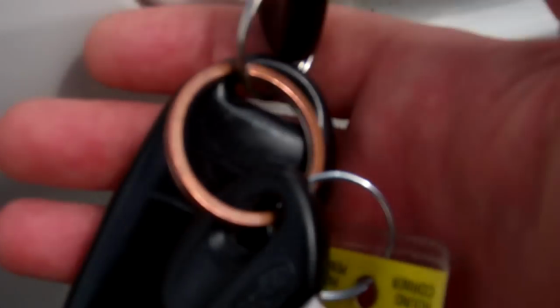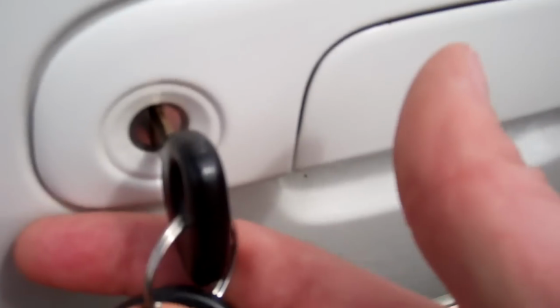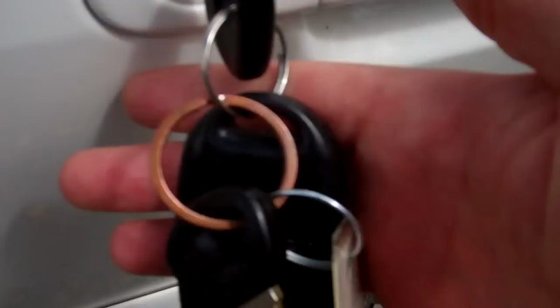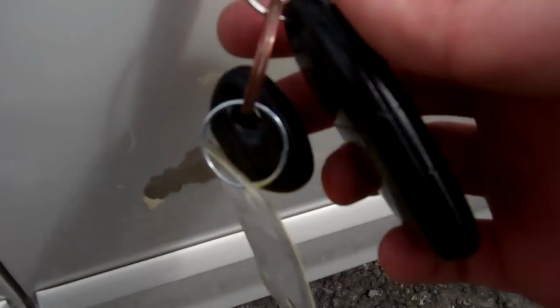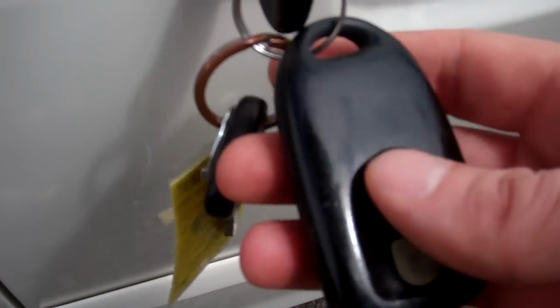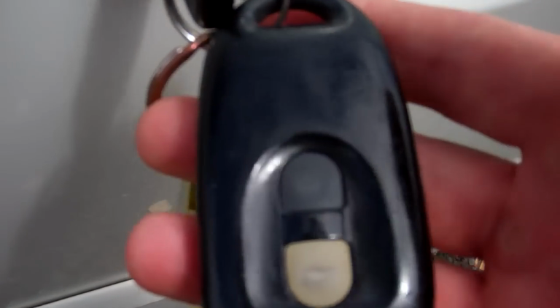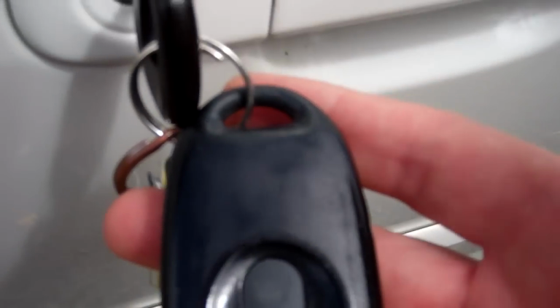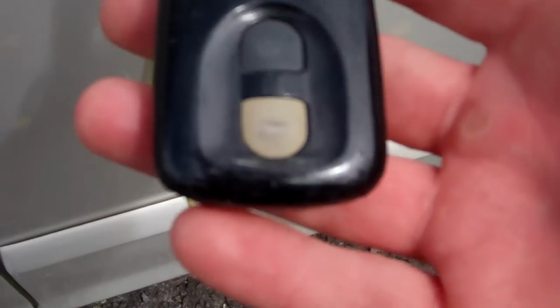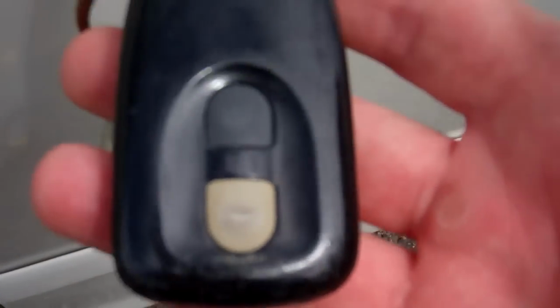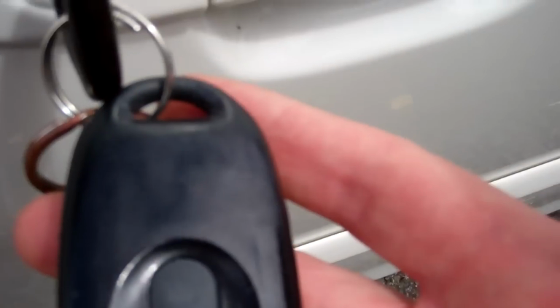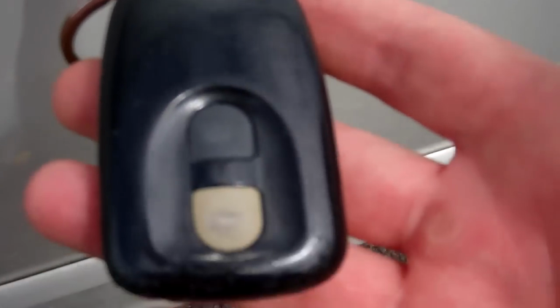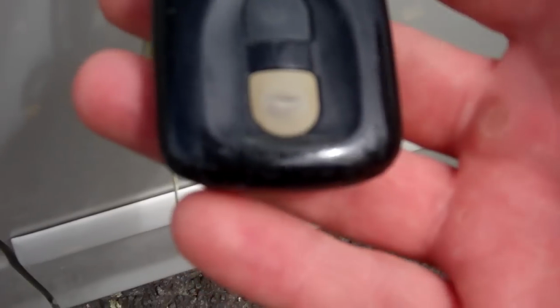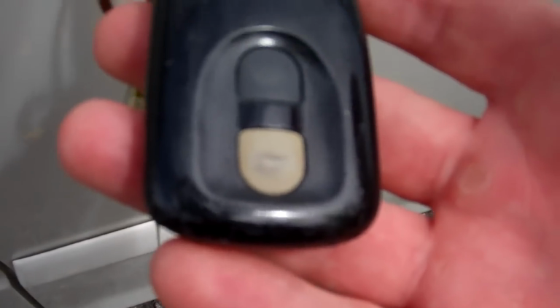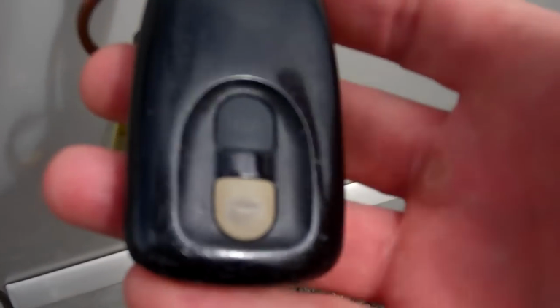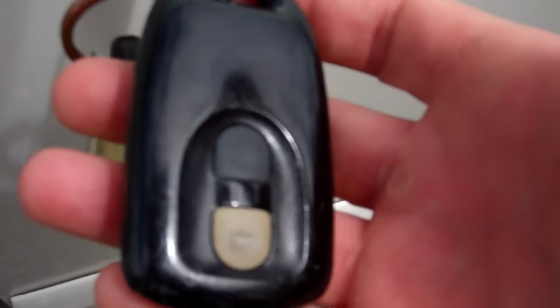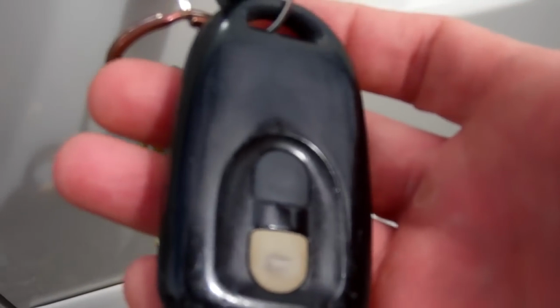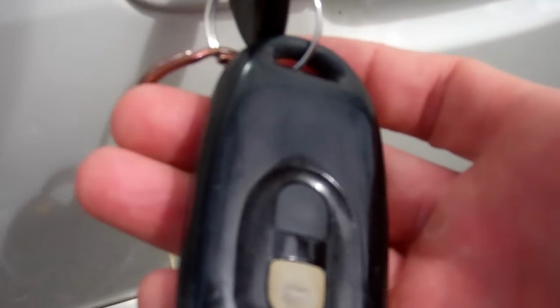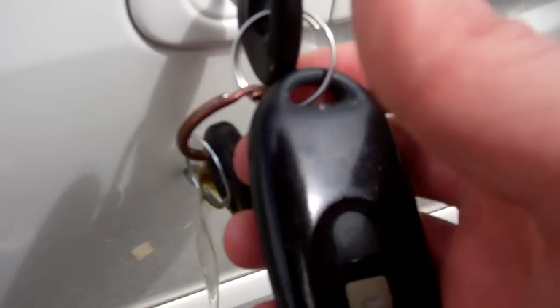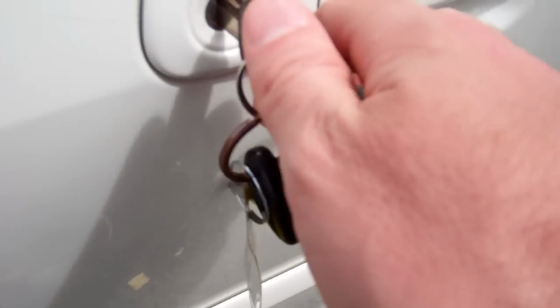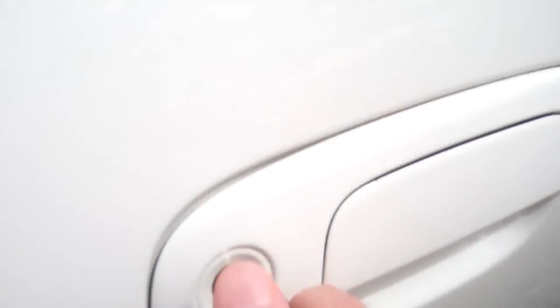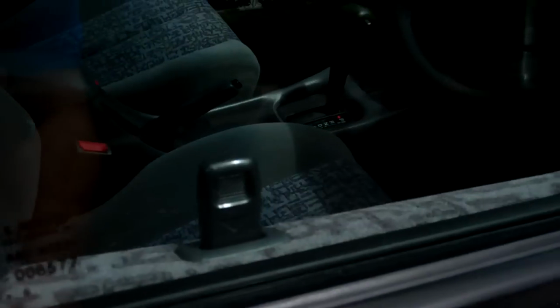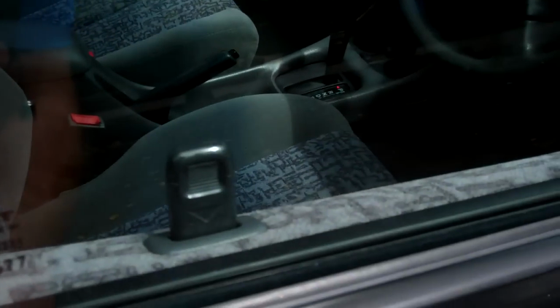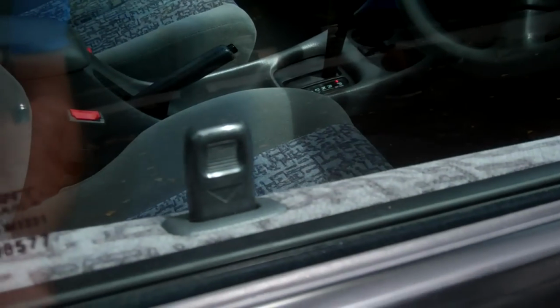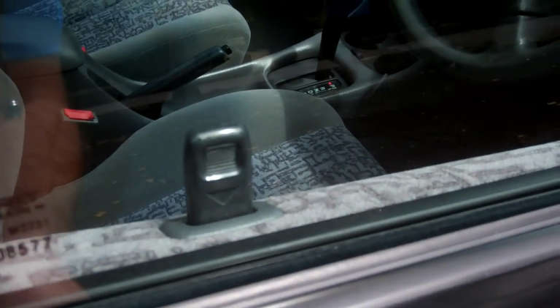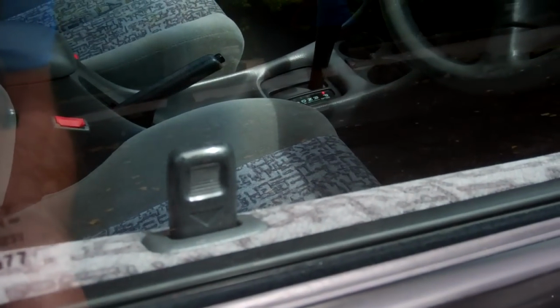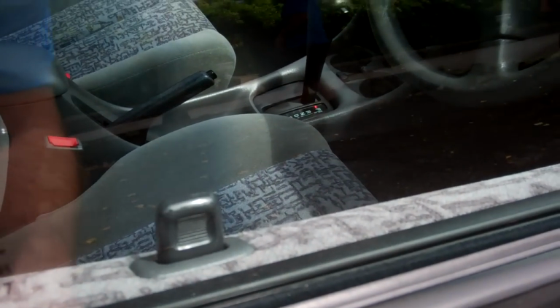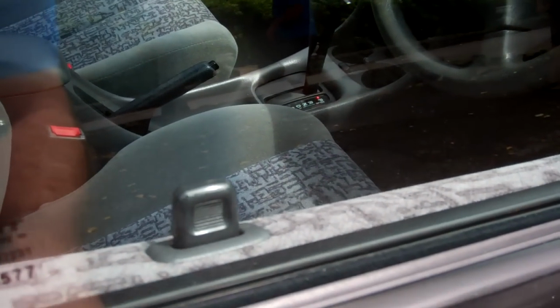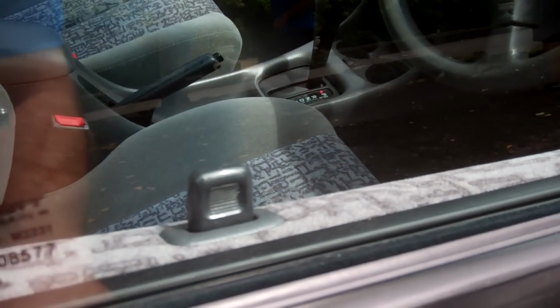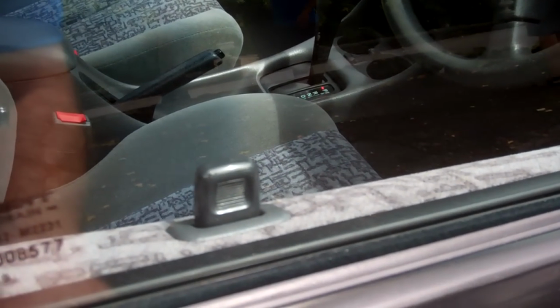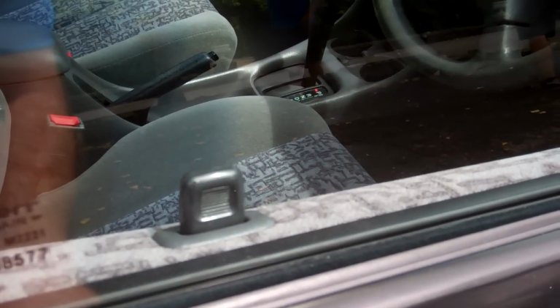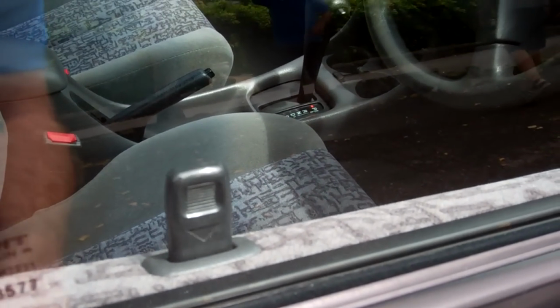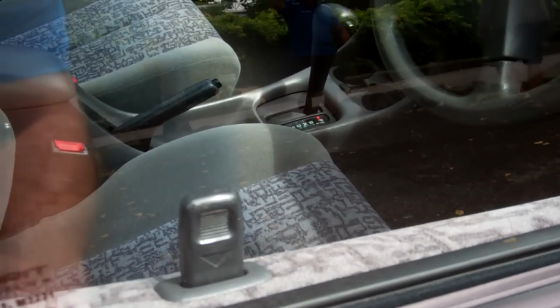We've got two keys. It has got a keyless entry remote but that's not working, so just be aware of that — tied in with your central locking.